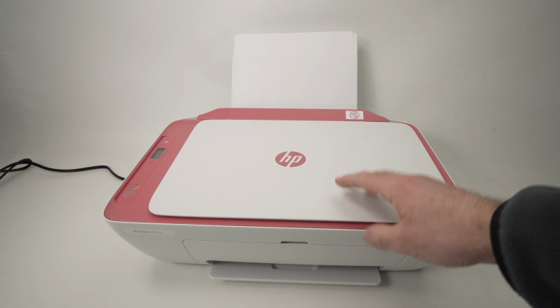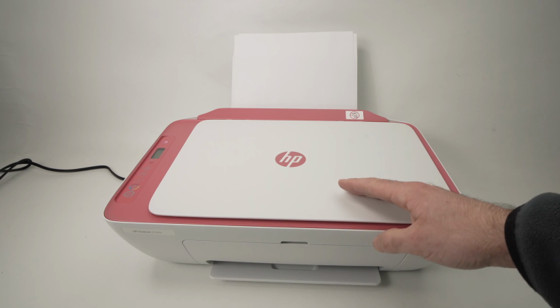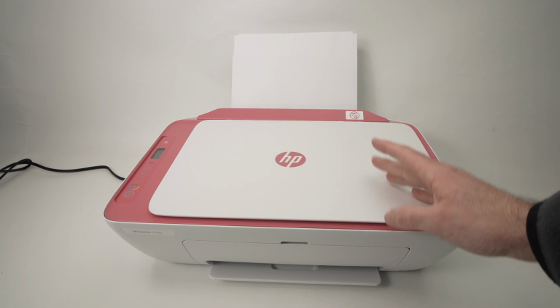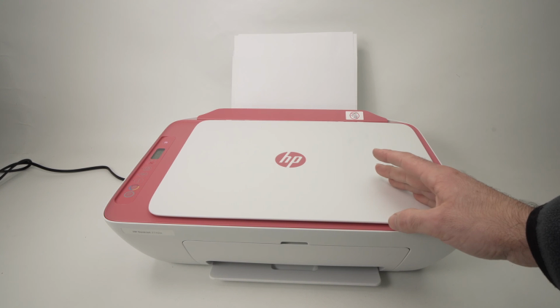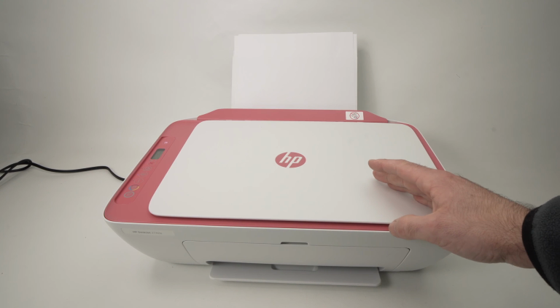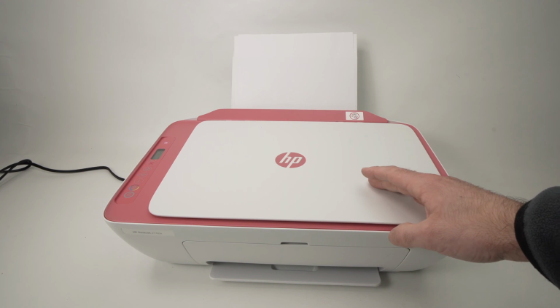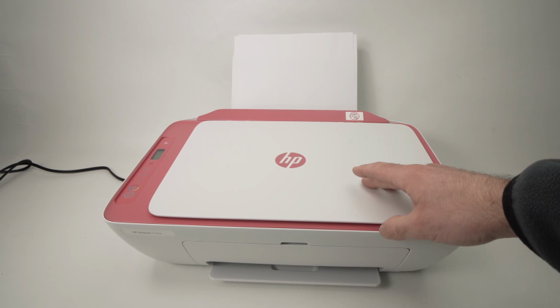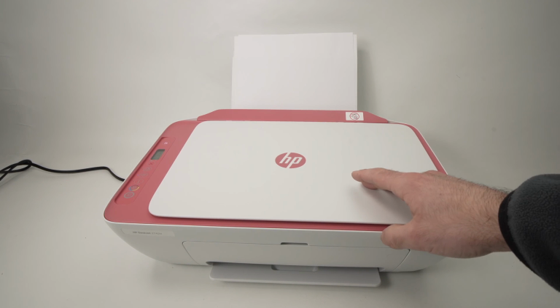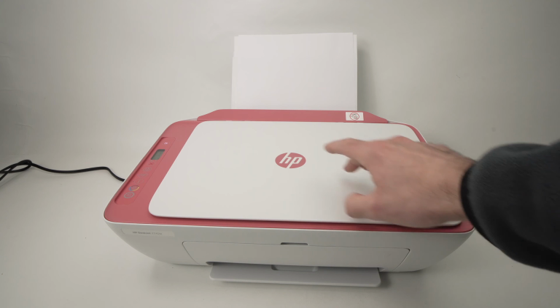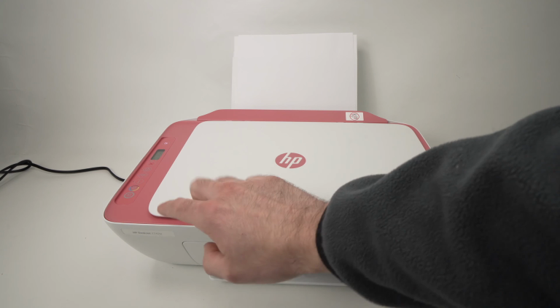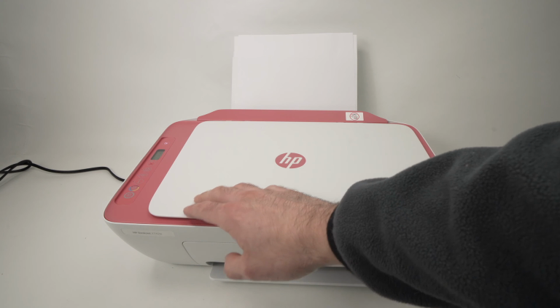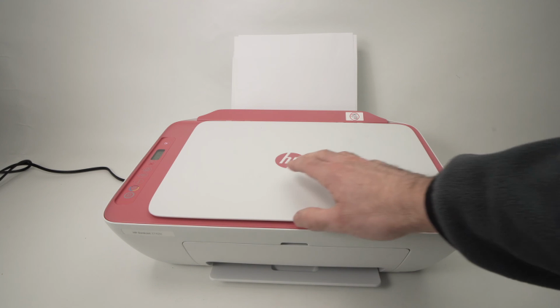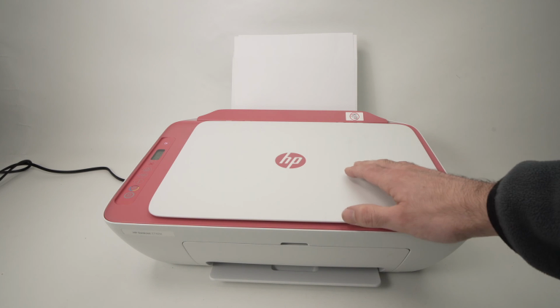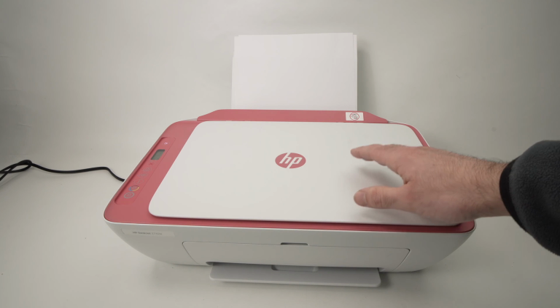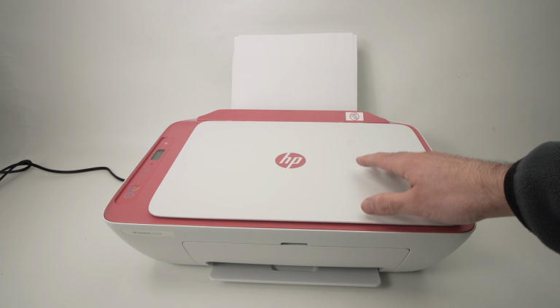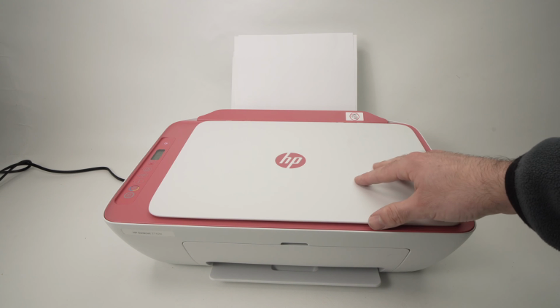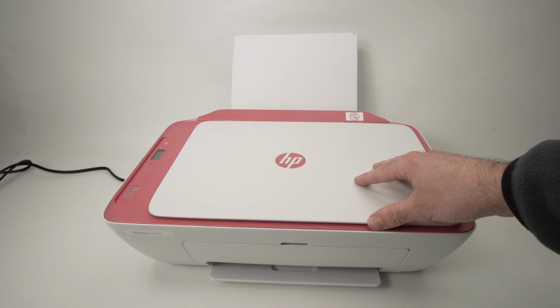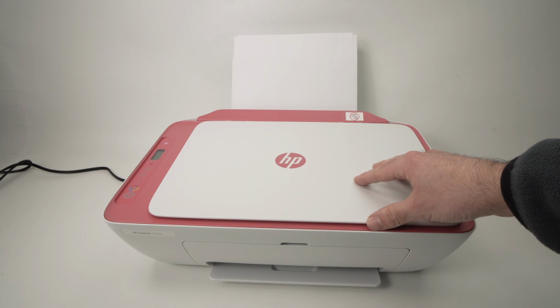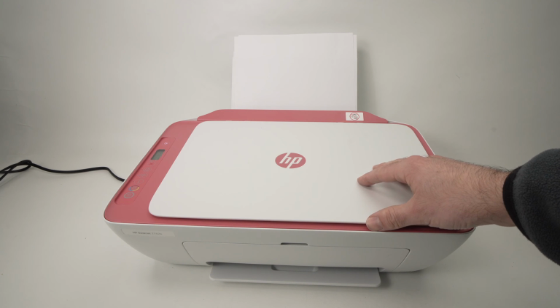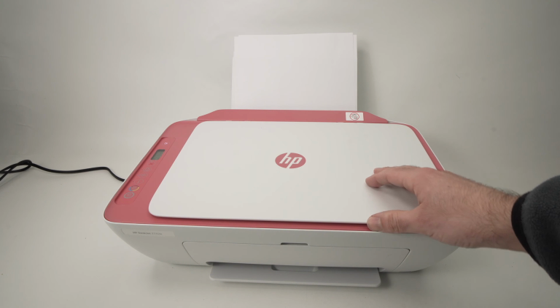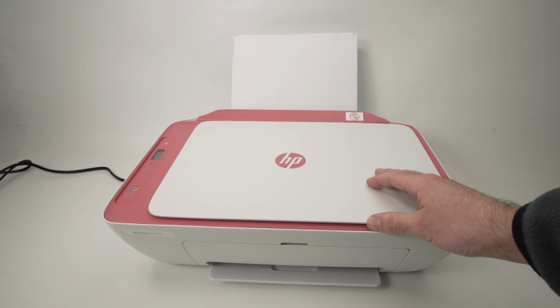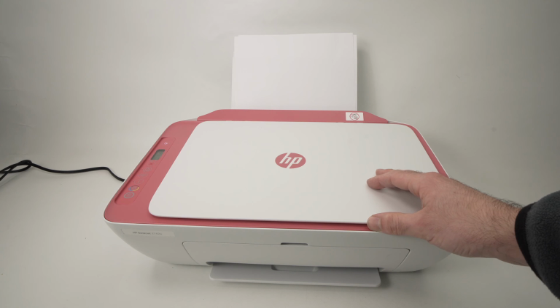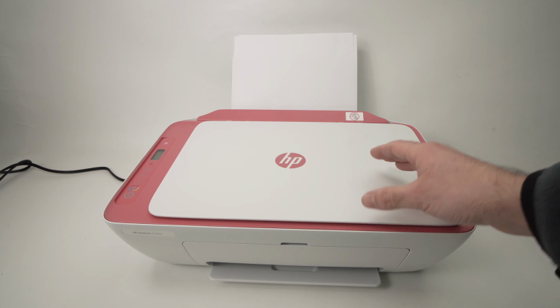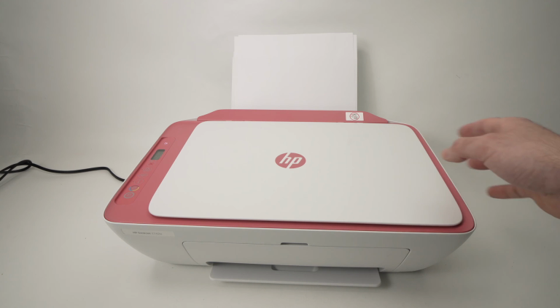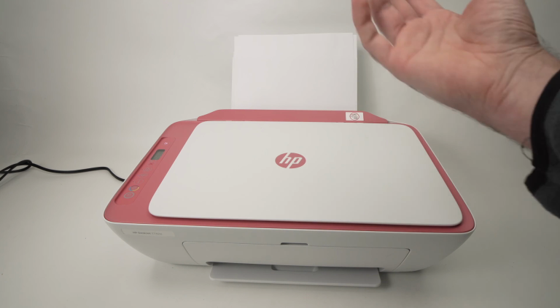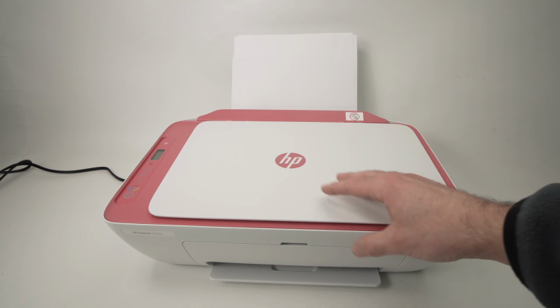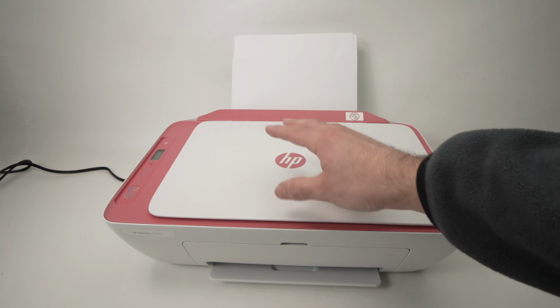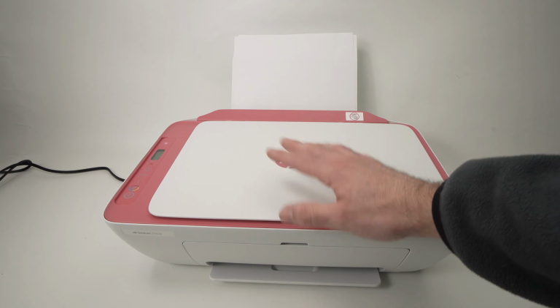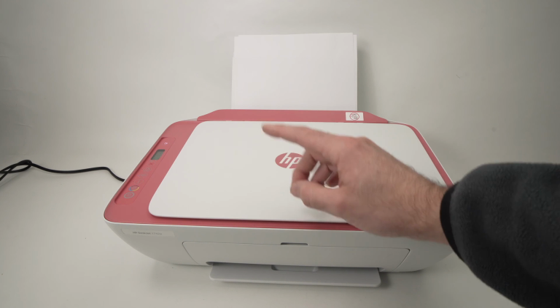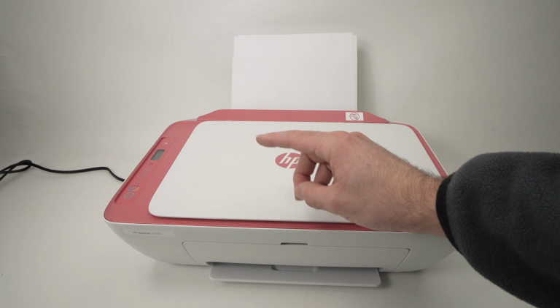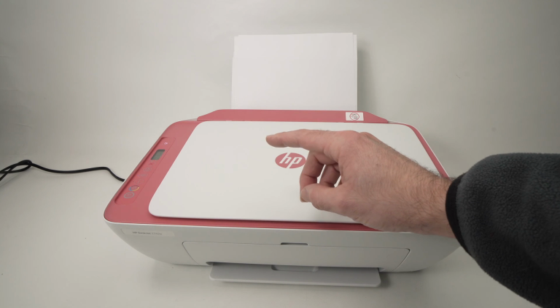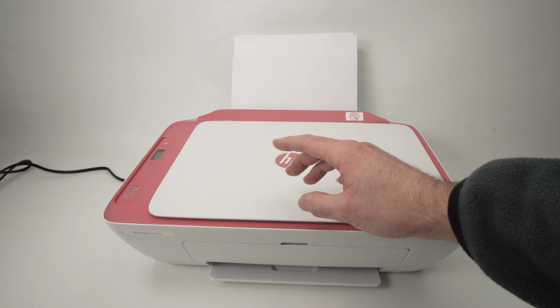In this short tutorial, I'll show you how to reset your HP DeskJet 2742e printer, in case you're having some problems connecting via Wi-Fi or any other problems.